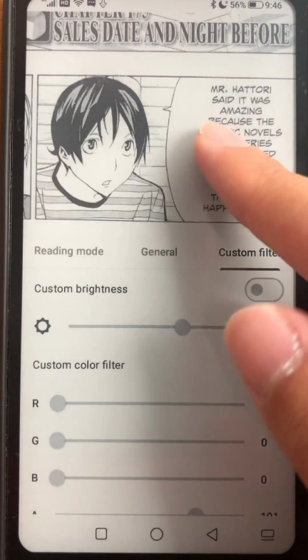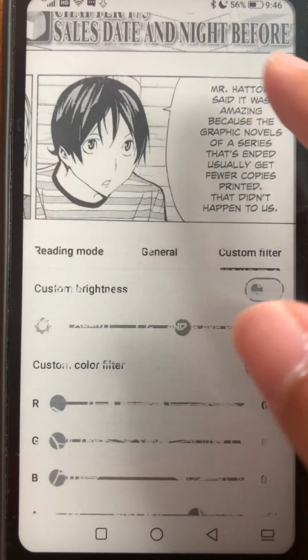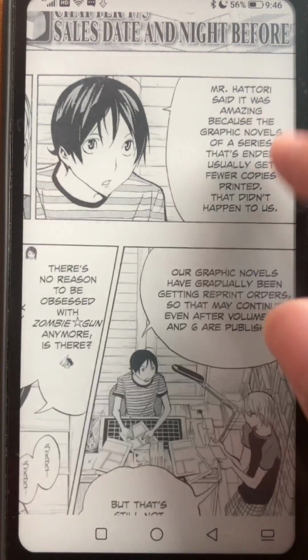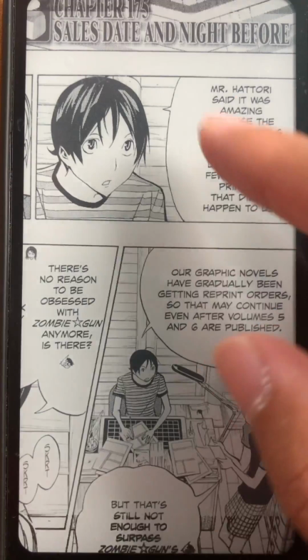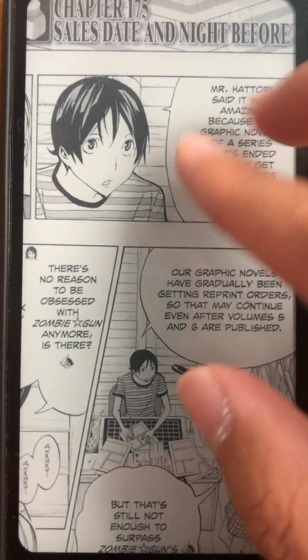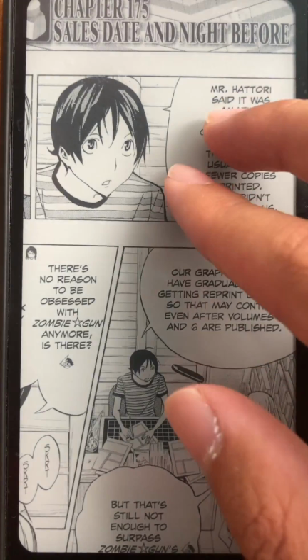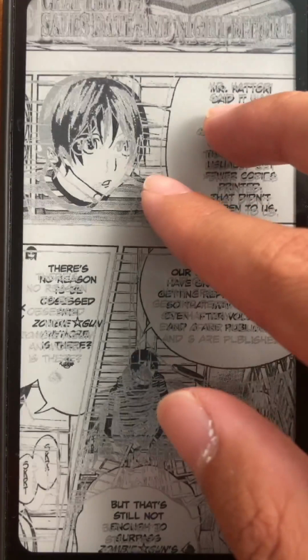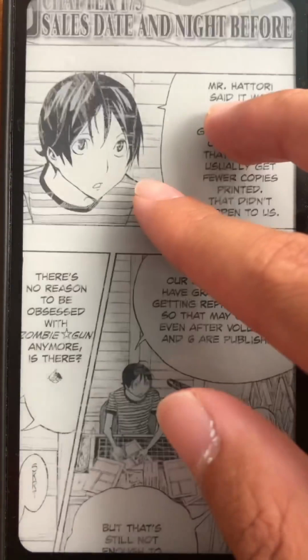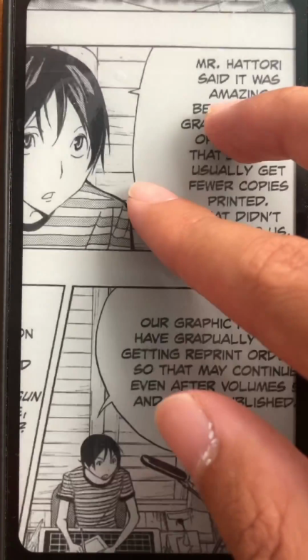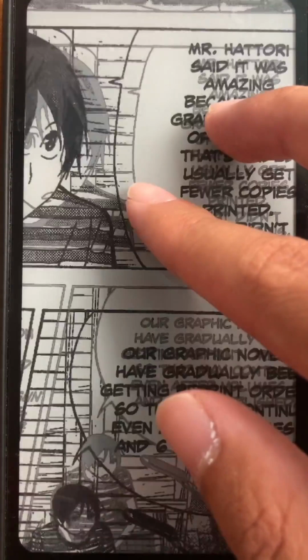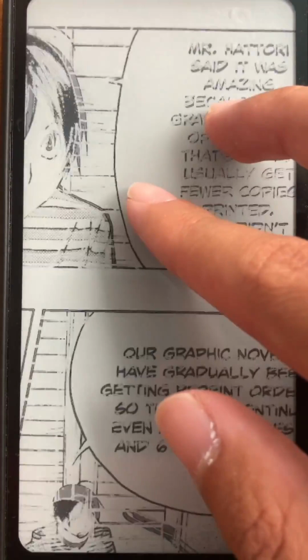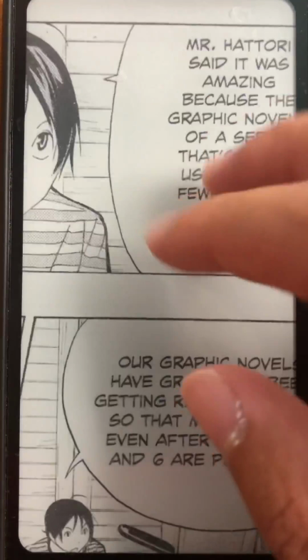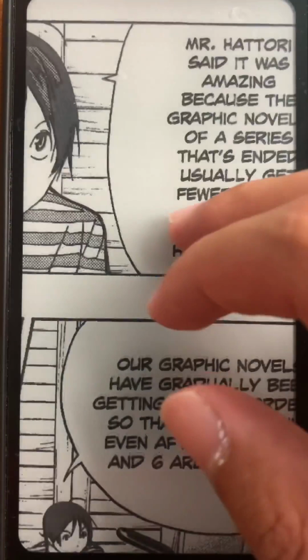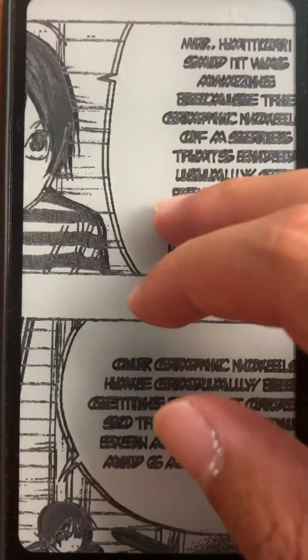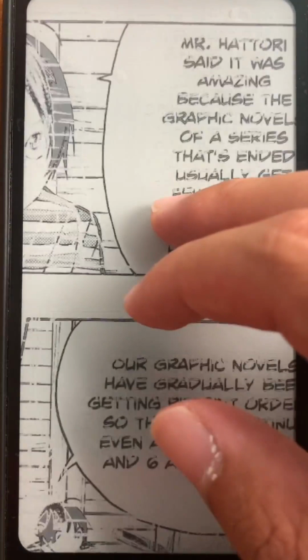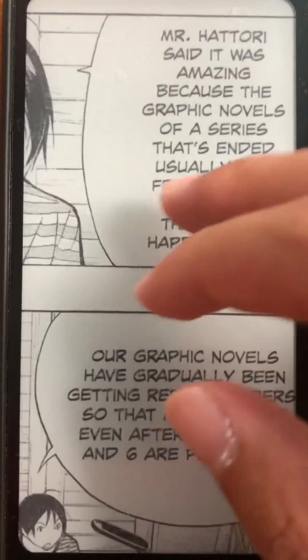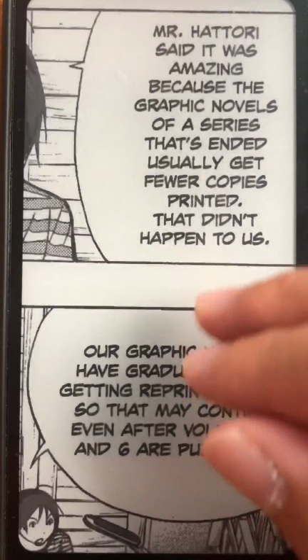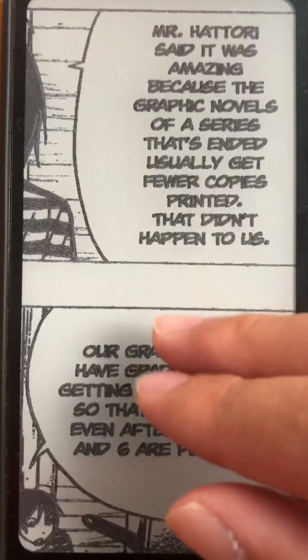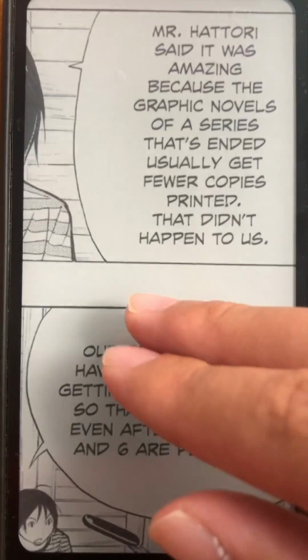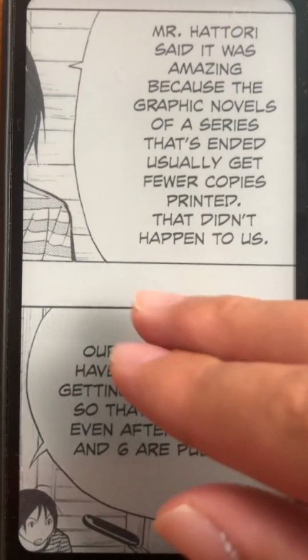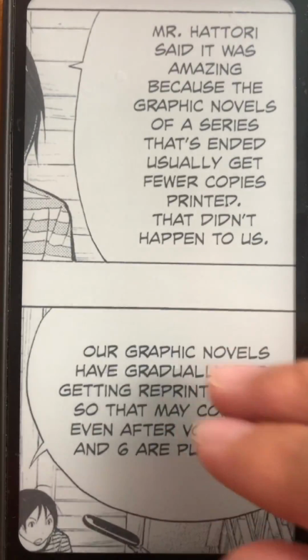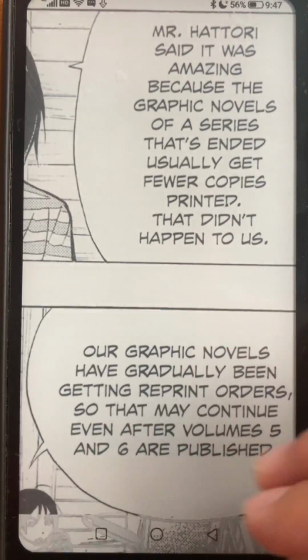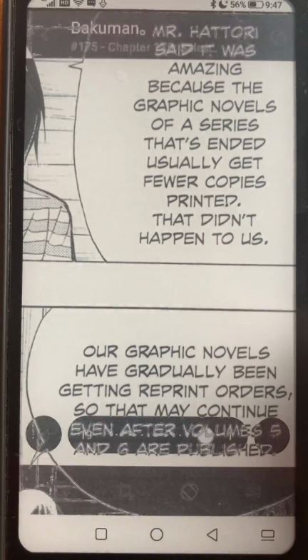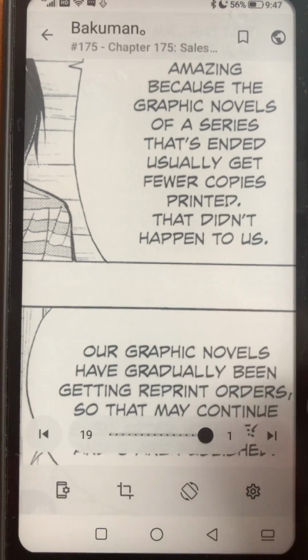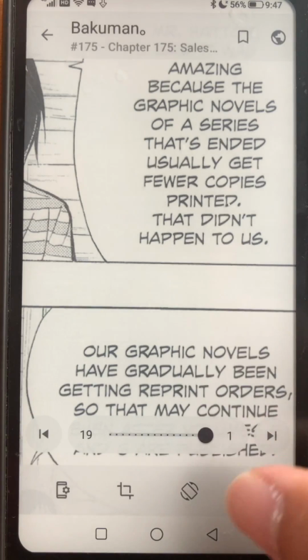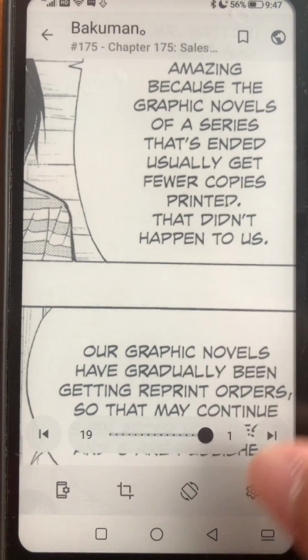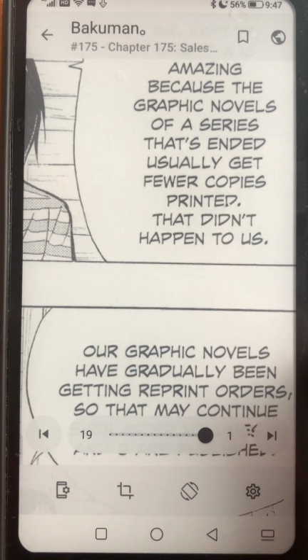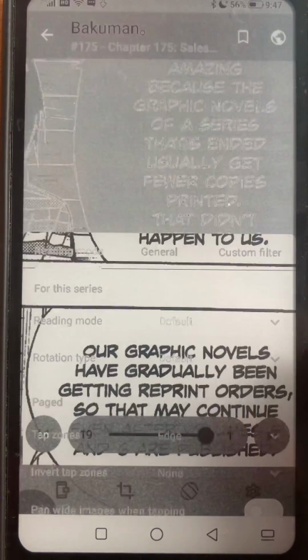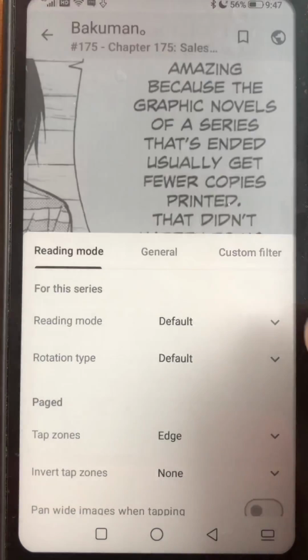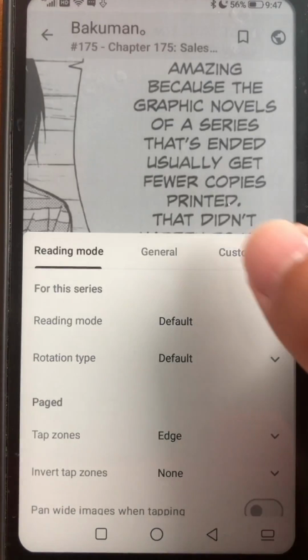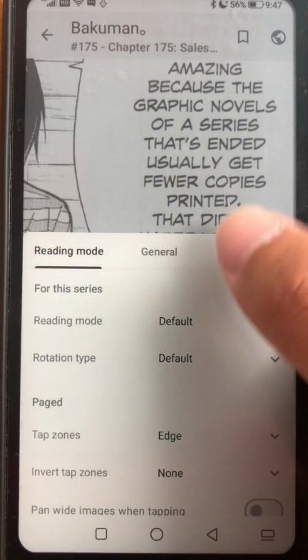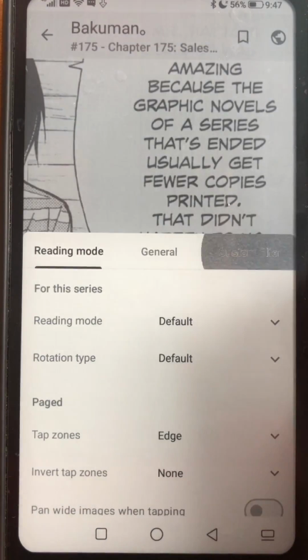This filter will change on a per manga basis. Some mangas are really faded and need a high alpha value, and some of them only need a little bit.